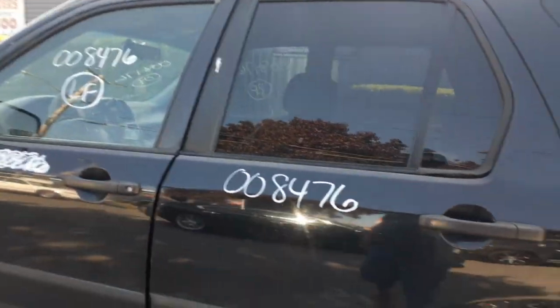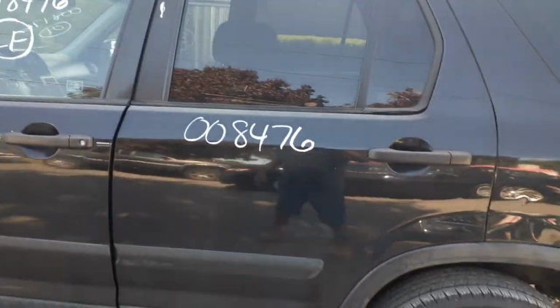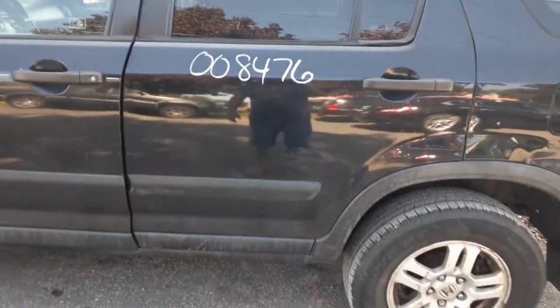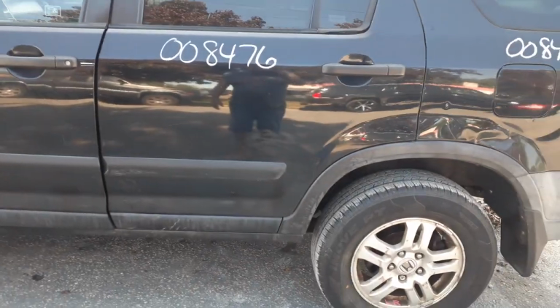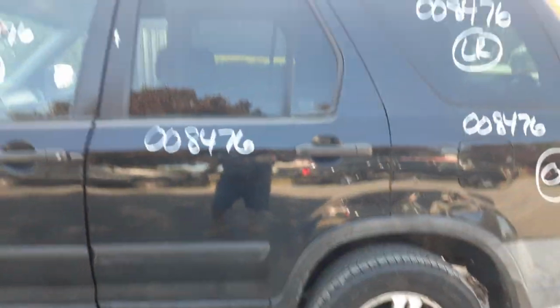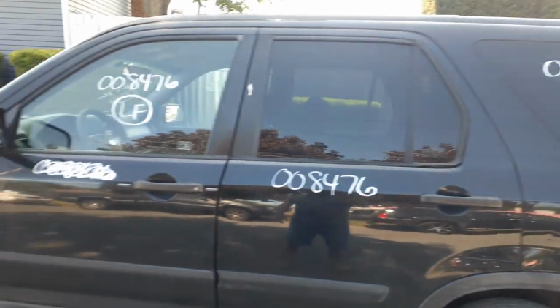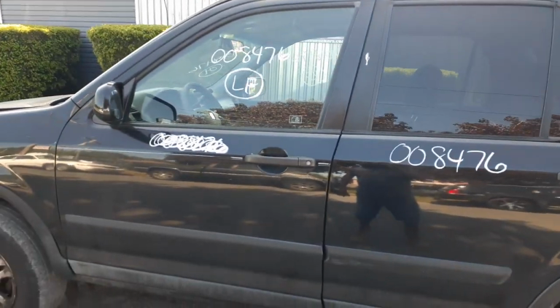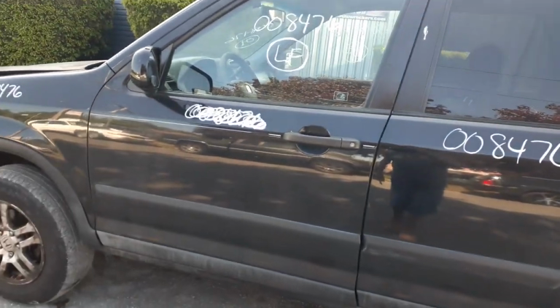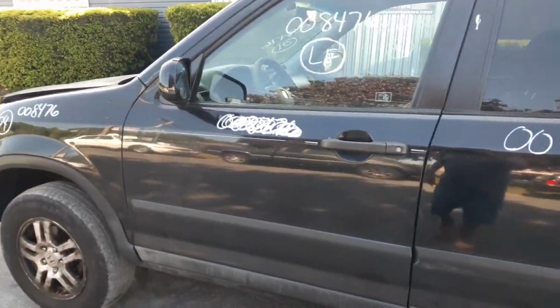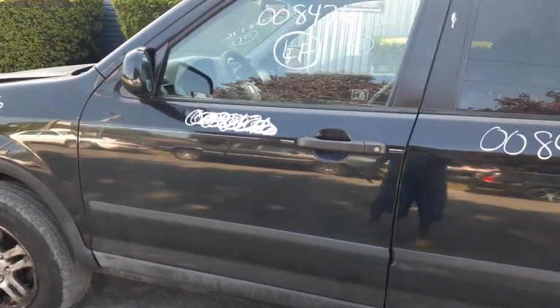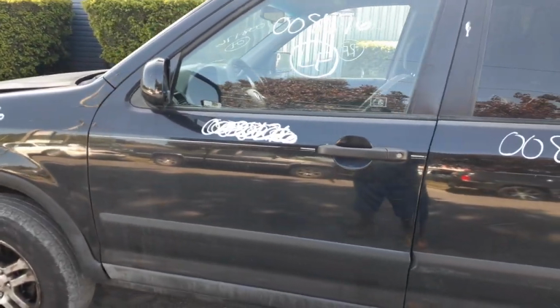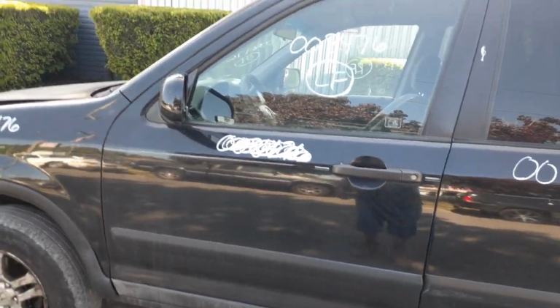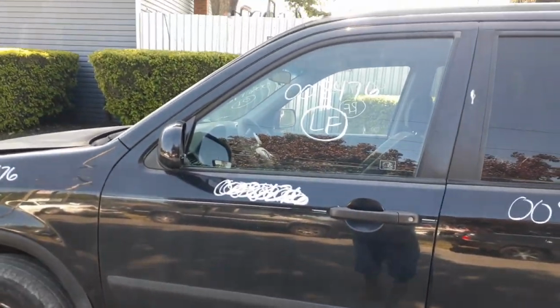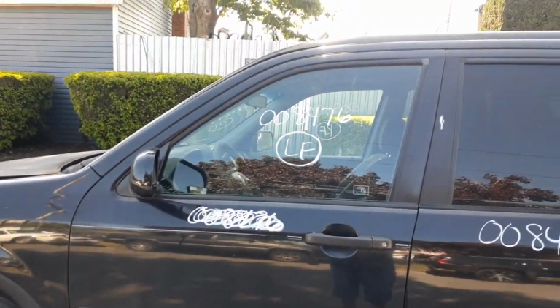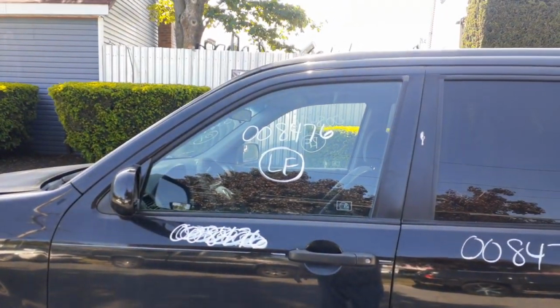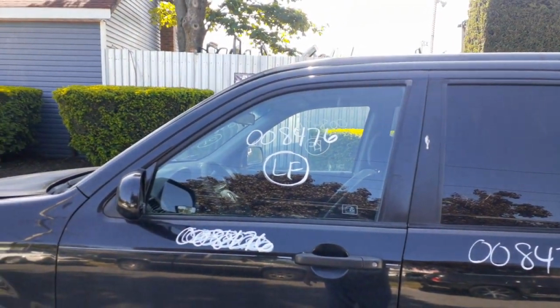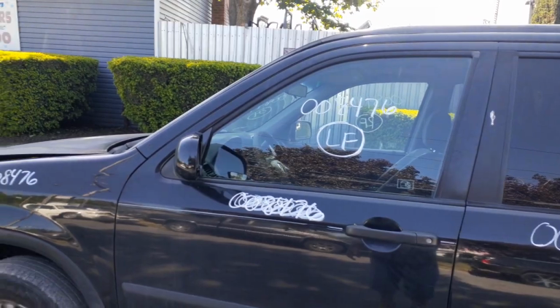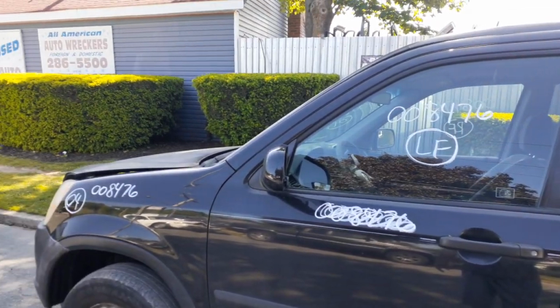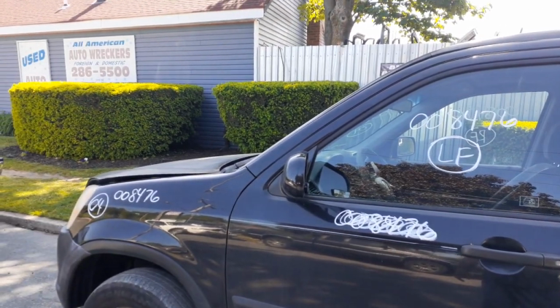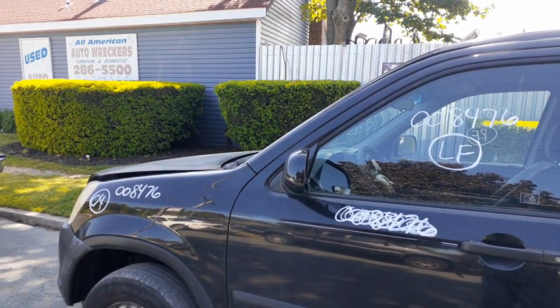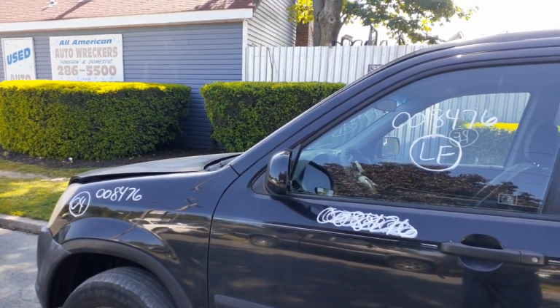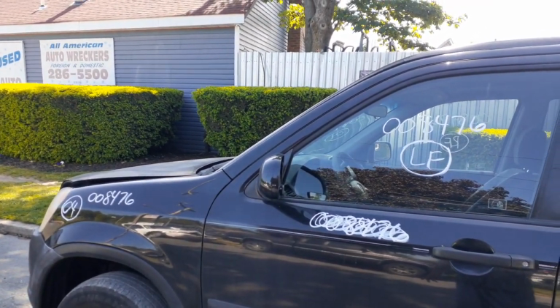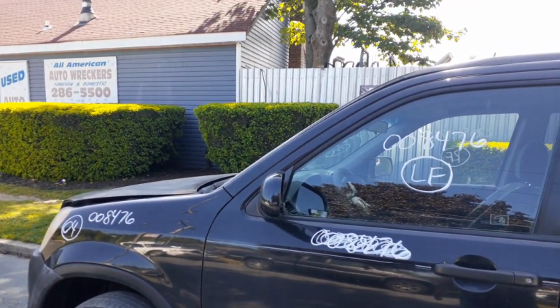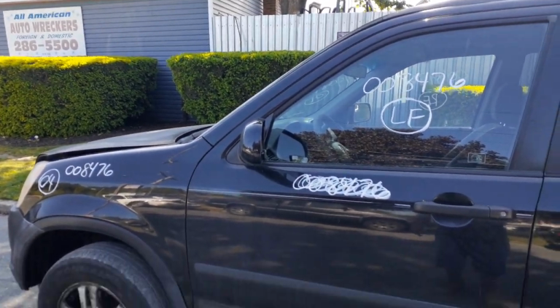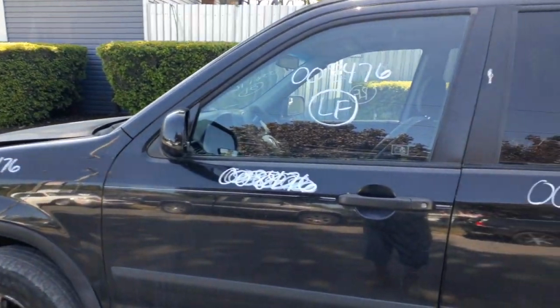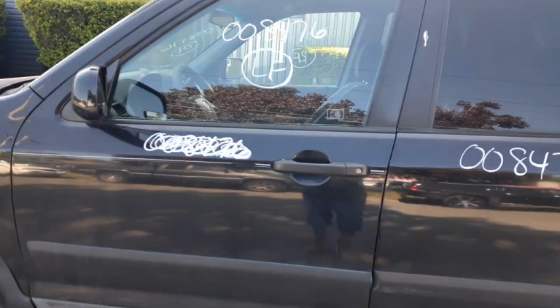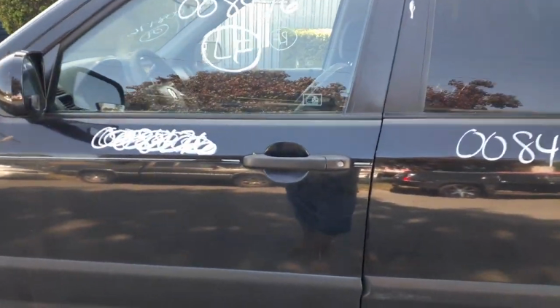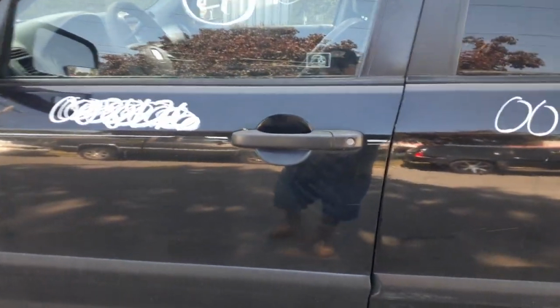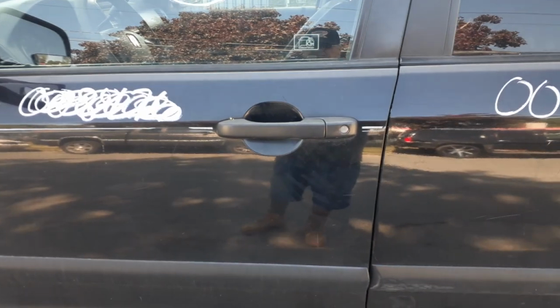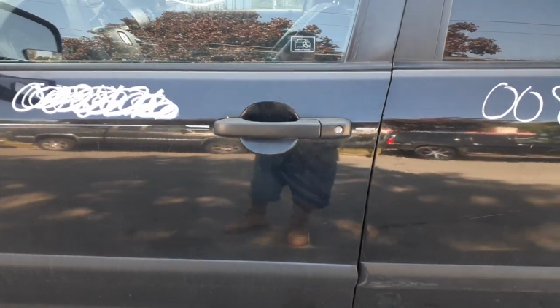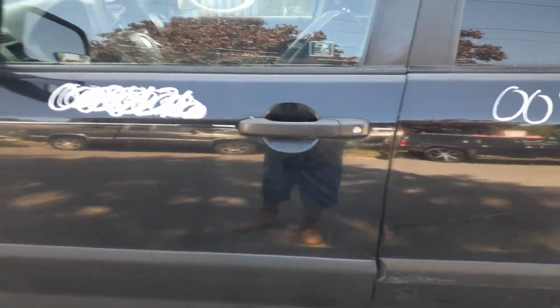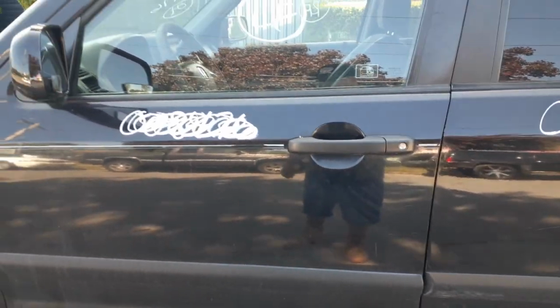You got a left rear door — power window, power locks. Left front door is no good either. So you got the window regulator, which has been tested. Left front door glass. Left side mirror, power — EX model so it's painted. Outside door handle.